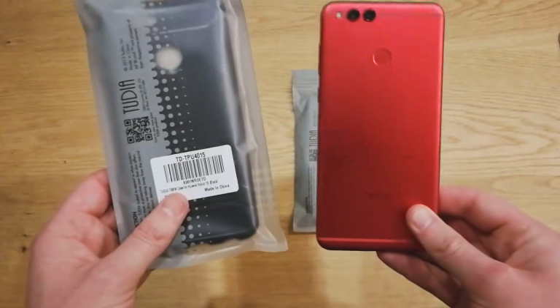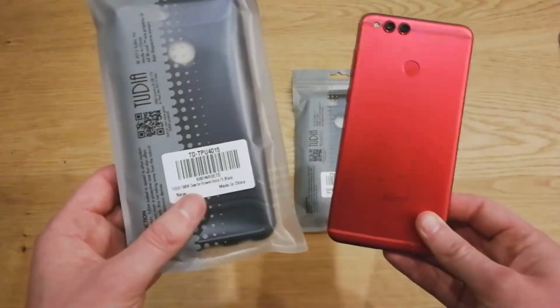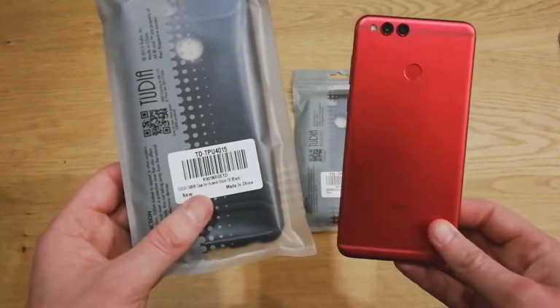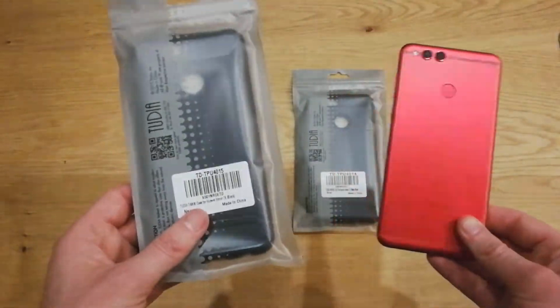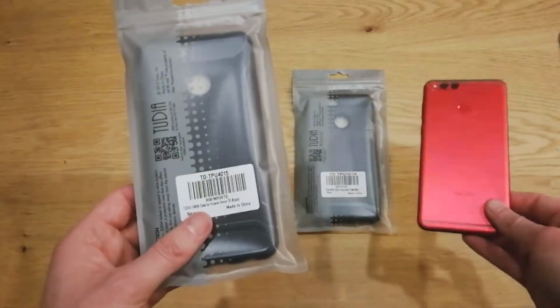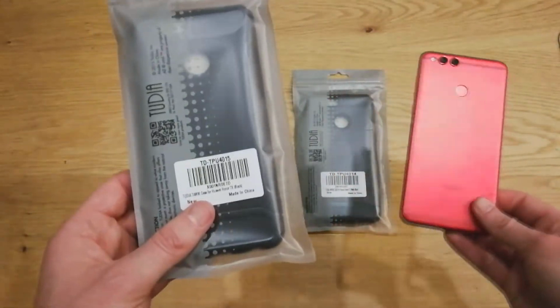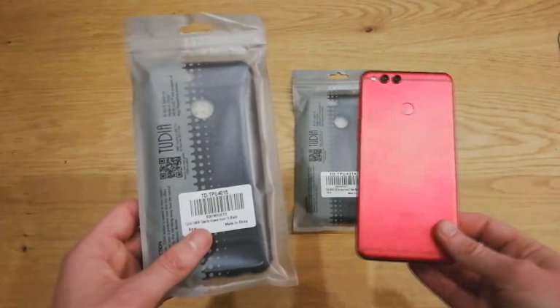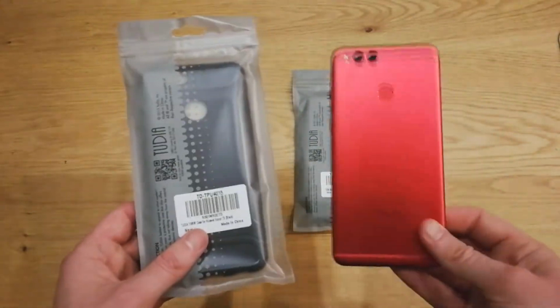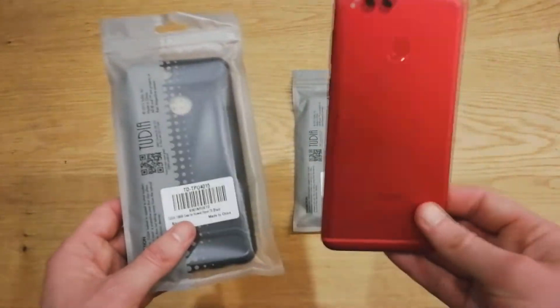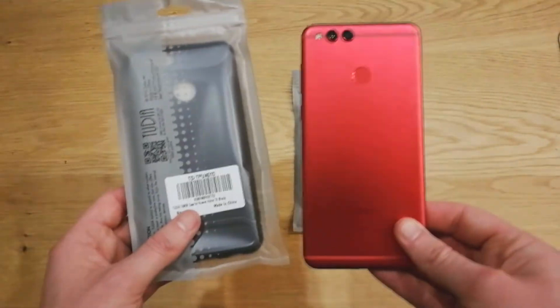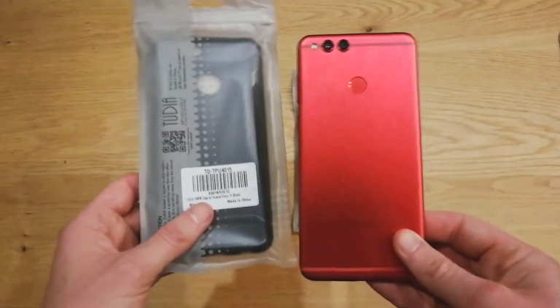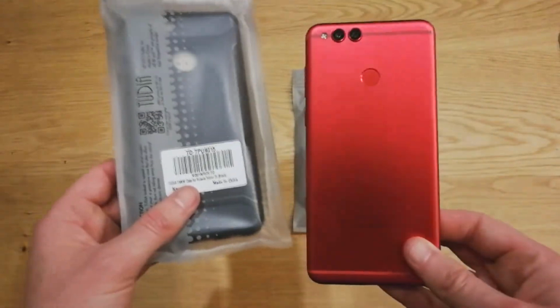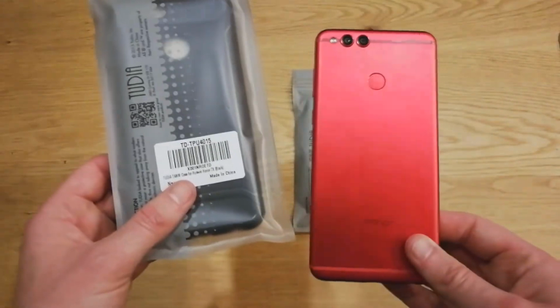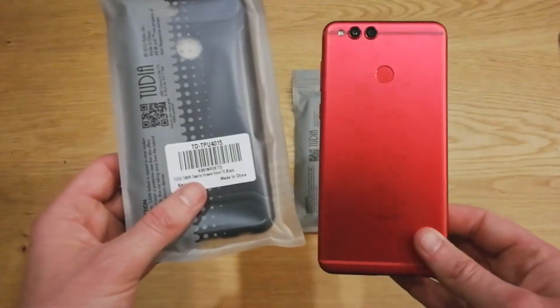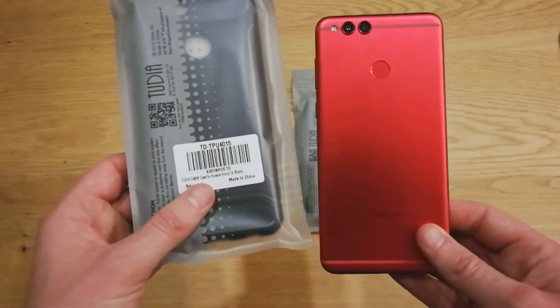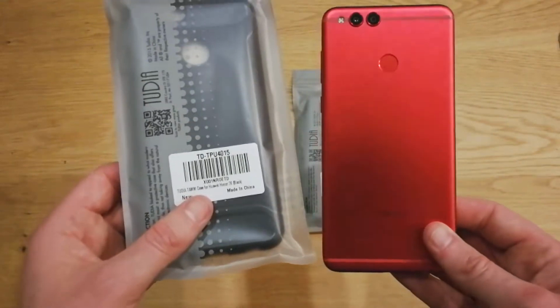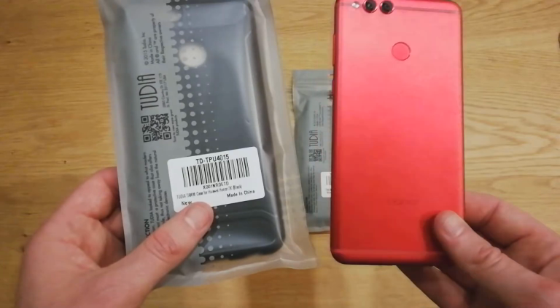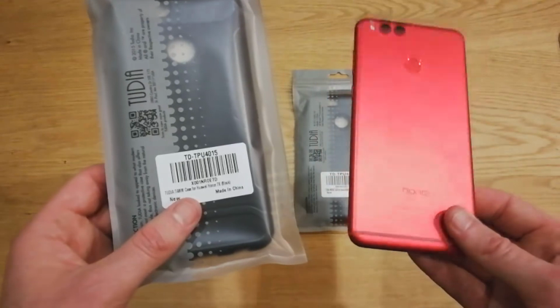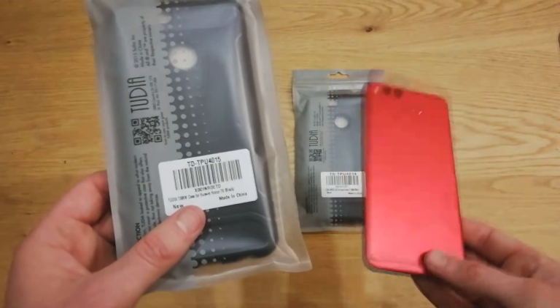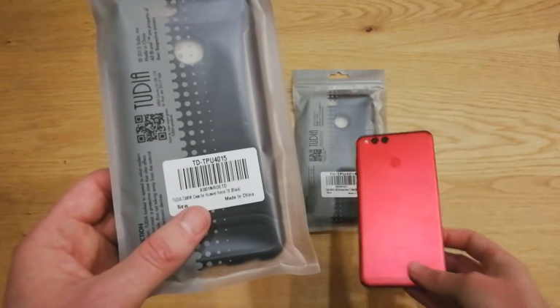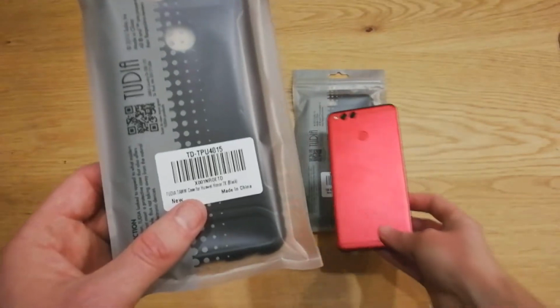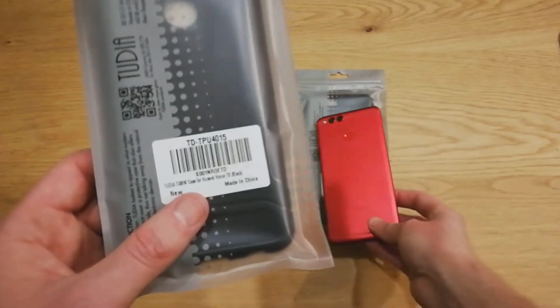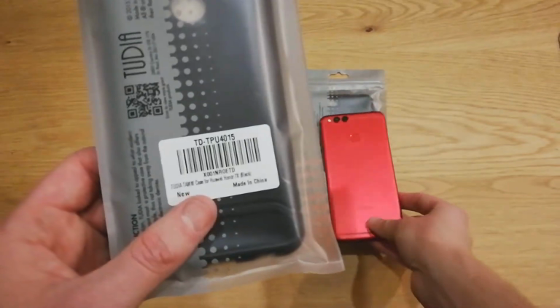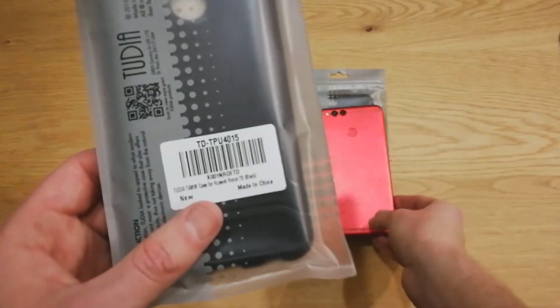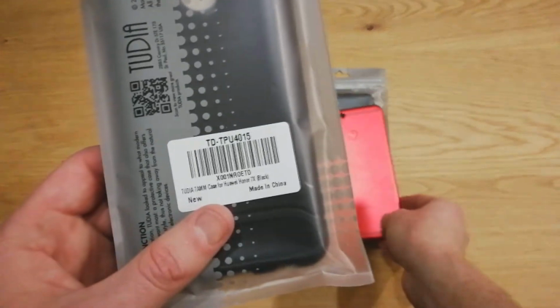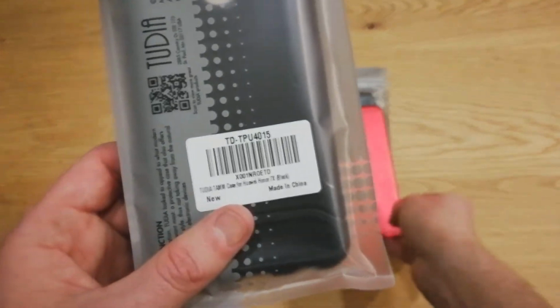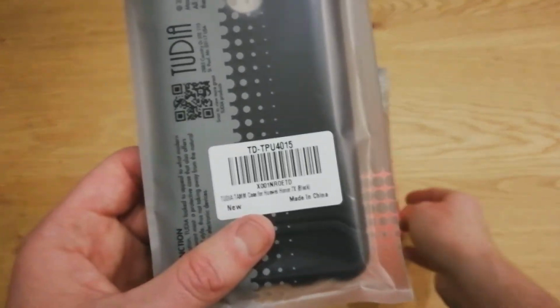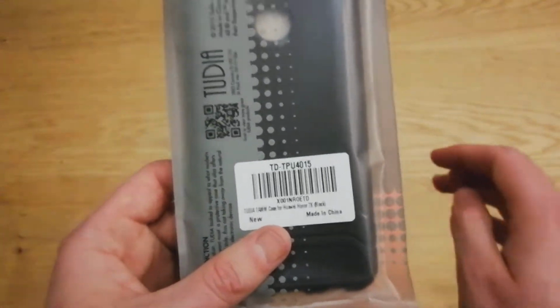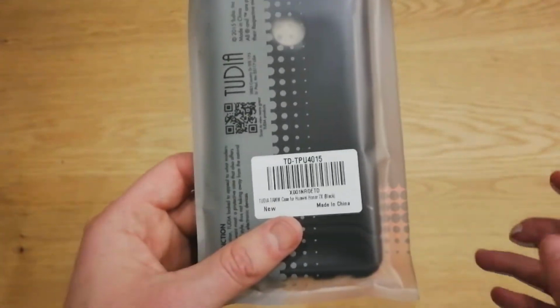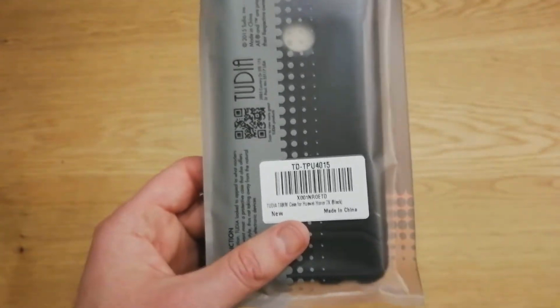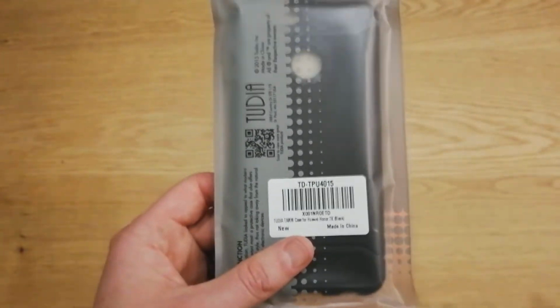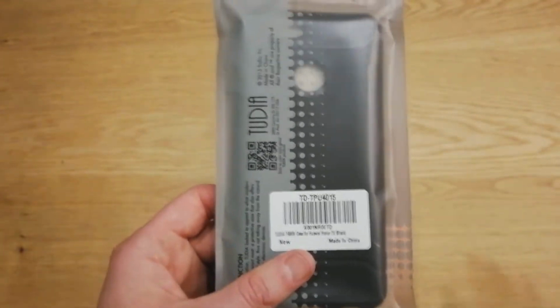So we're going to go ahead and check them out, get some protection on this bad boy, and see how they work. All these can be picked up on Amazon.